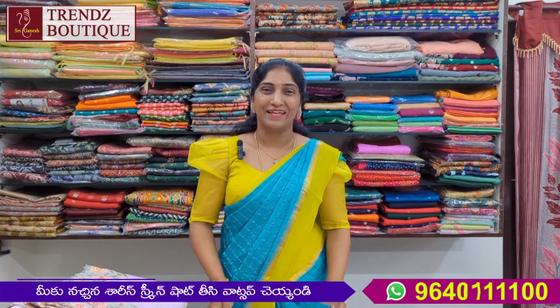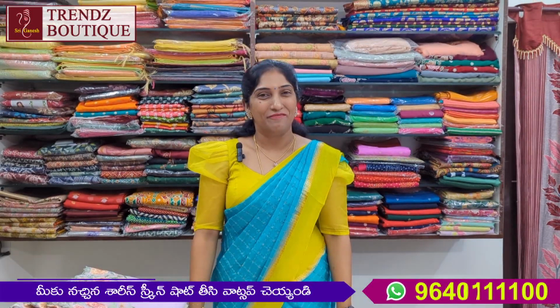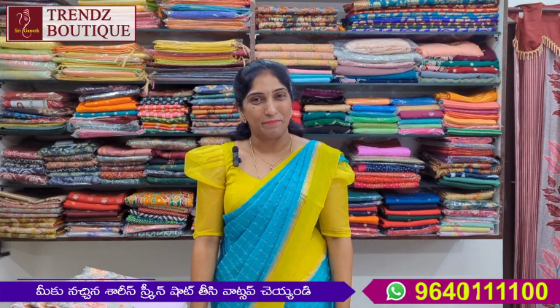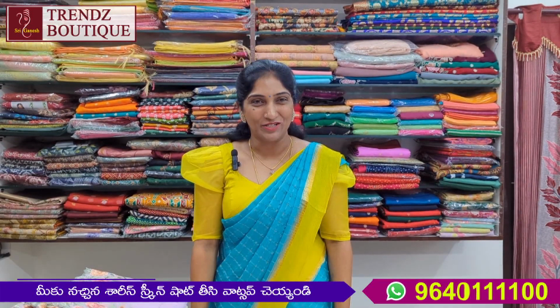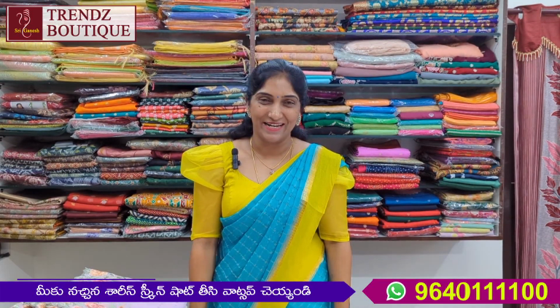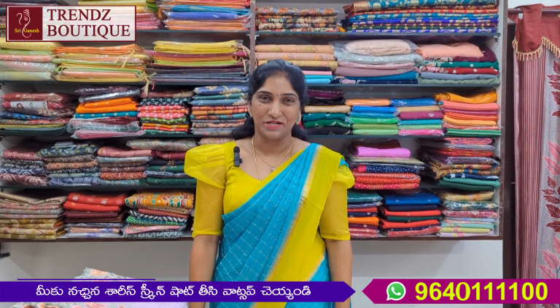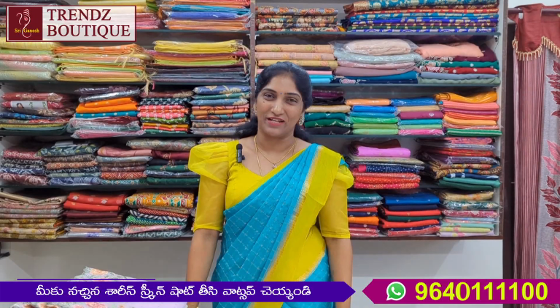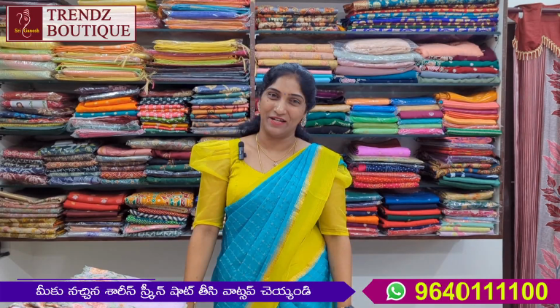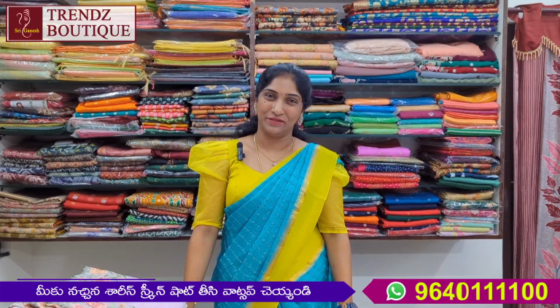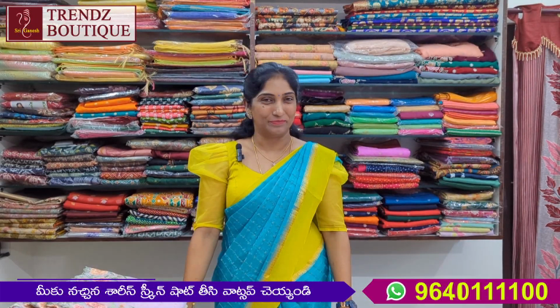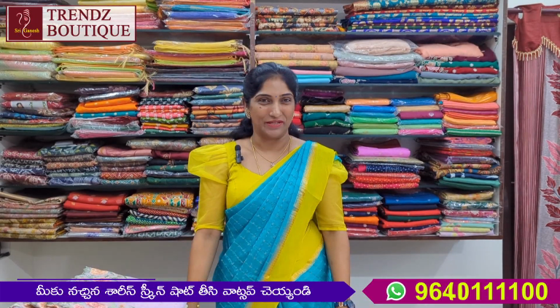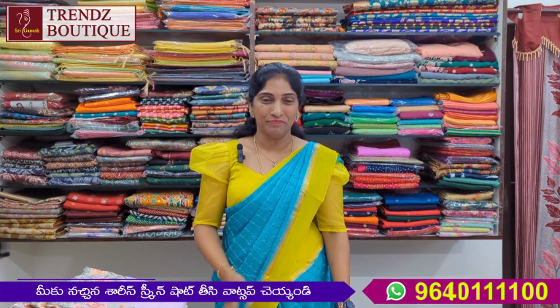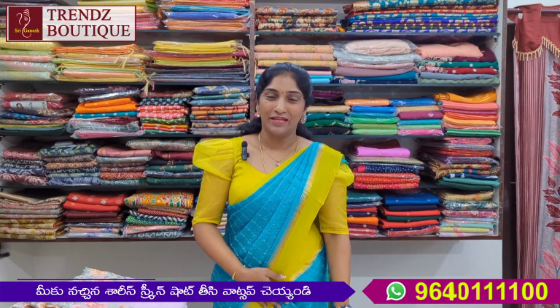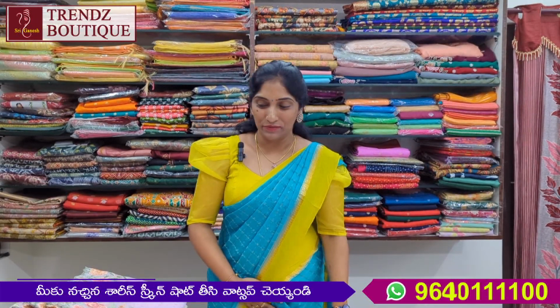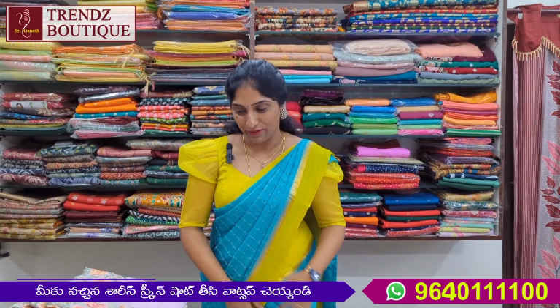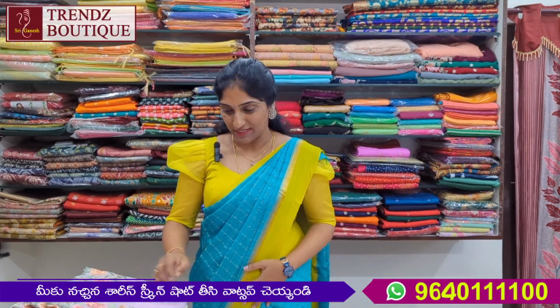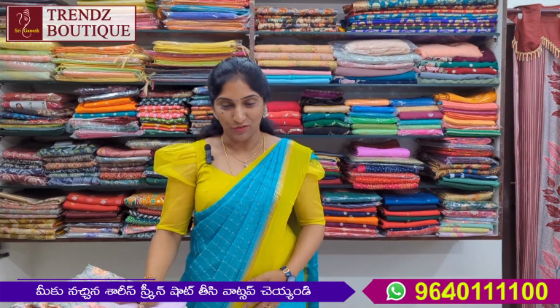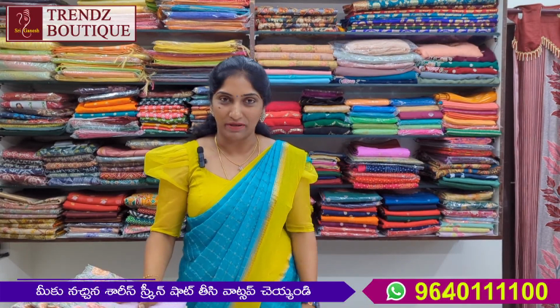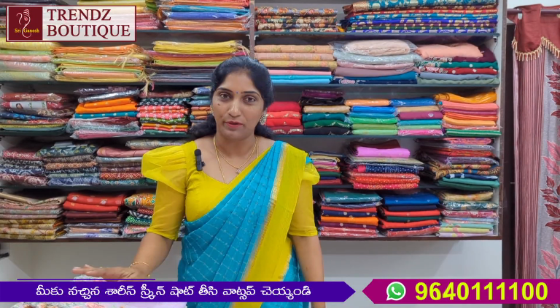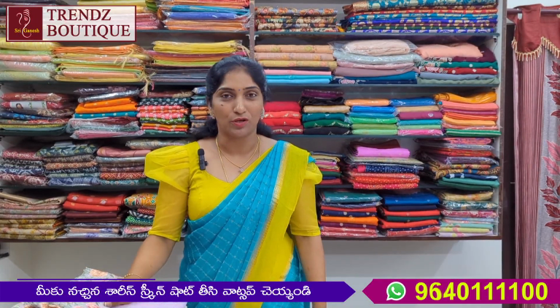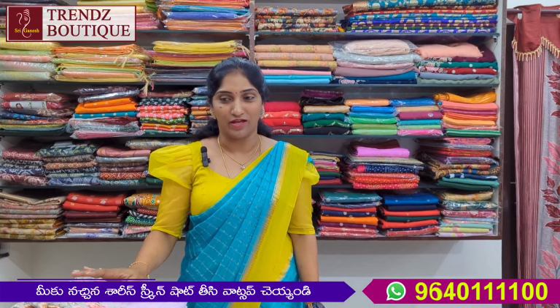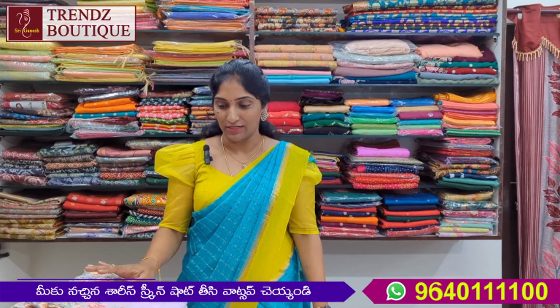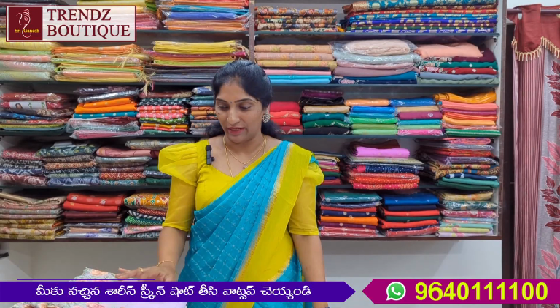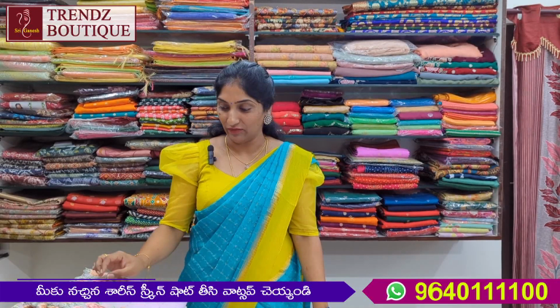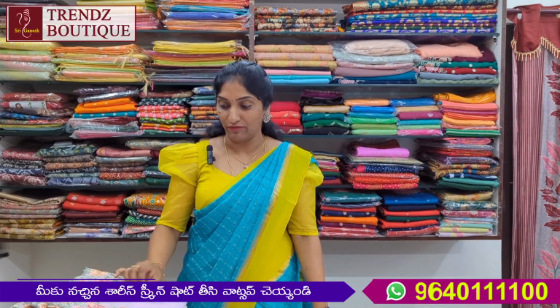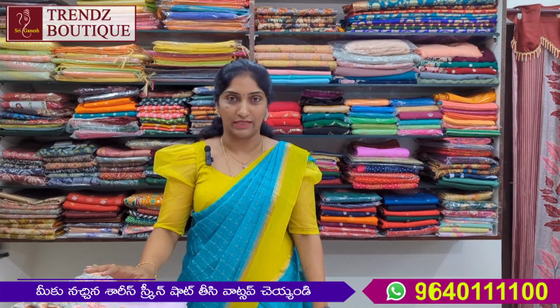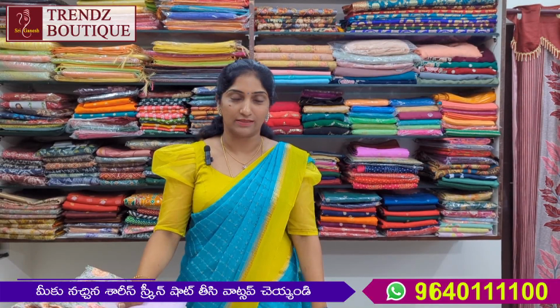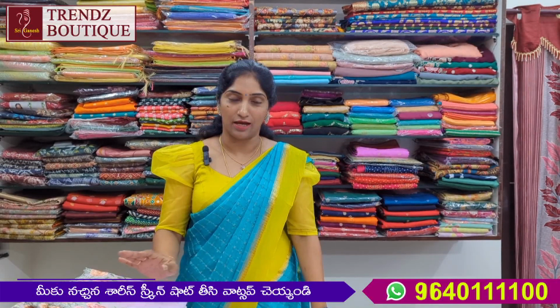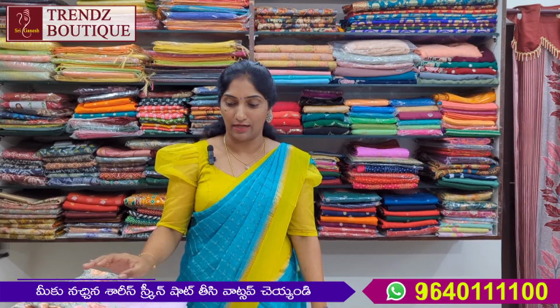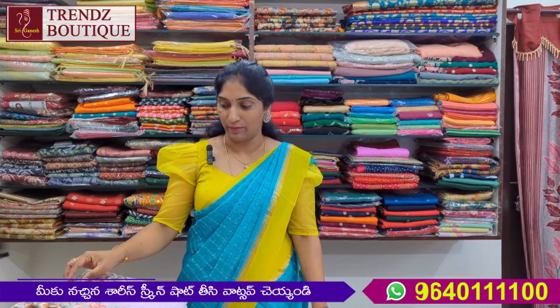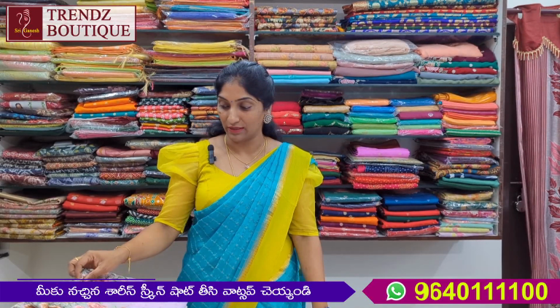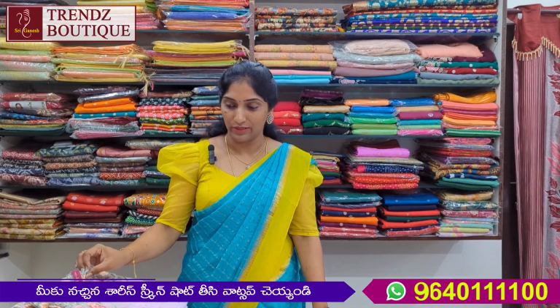Welcome back to the video. Today I will make a pure soft organza. I will make a threadwork with a lot of color borders.